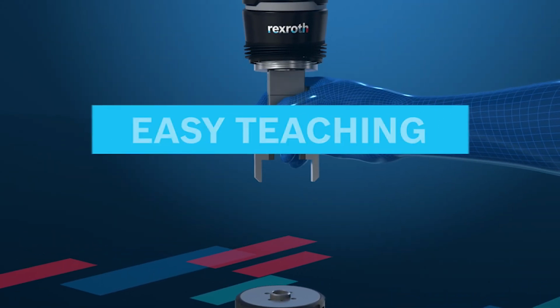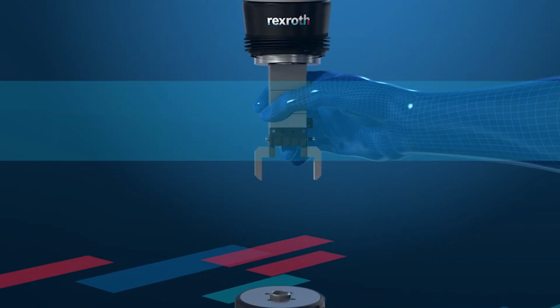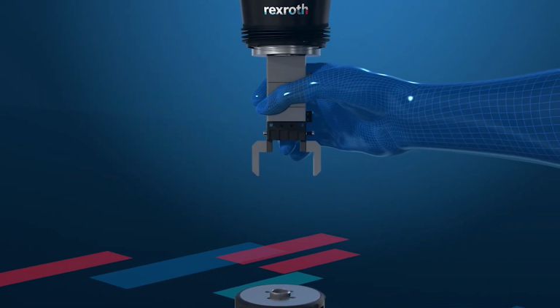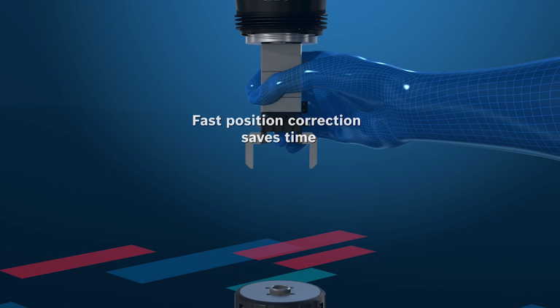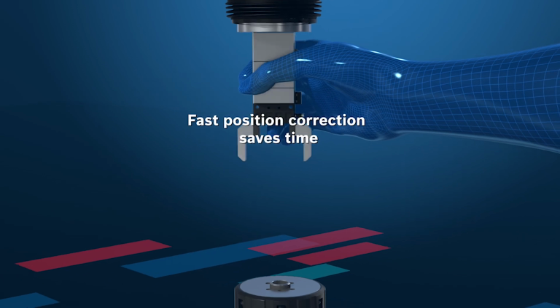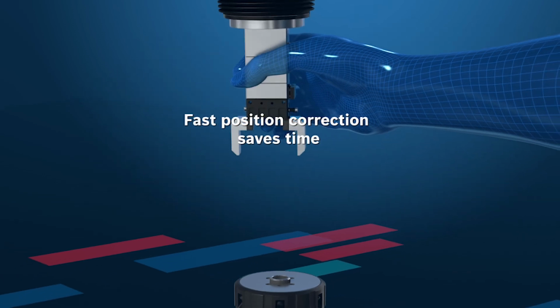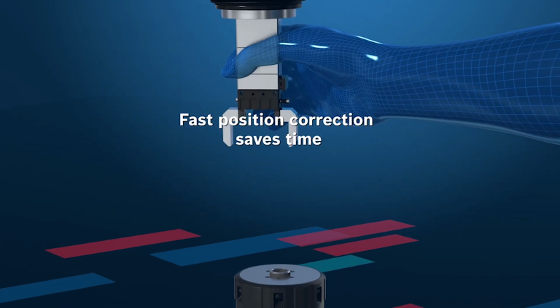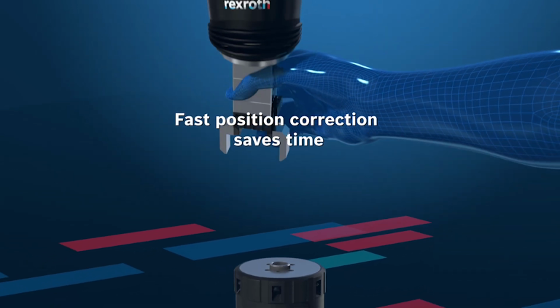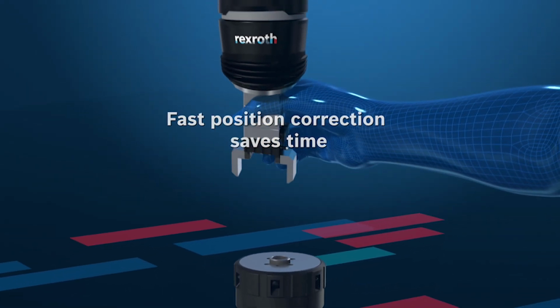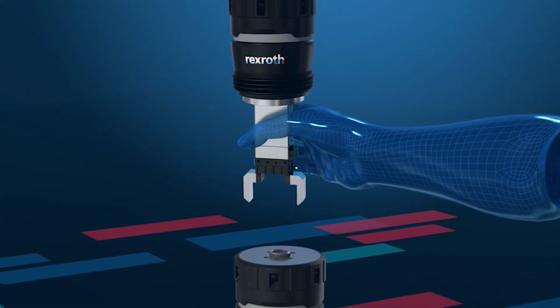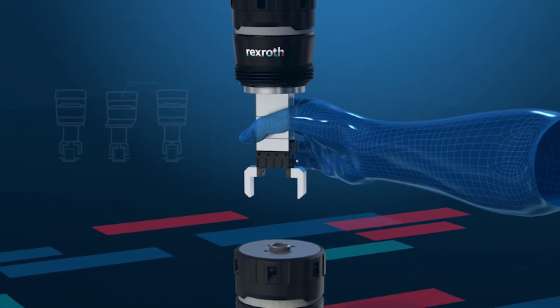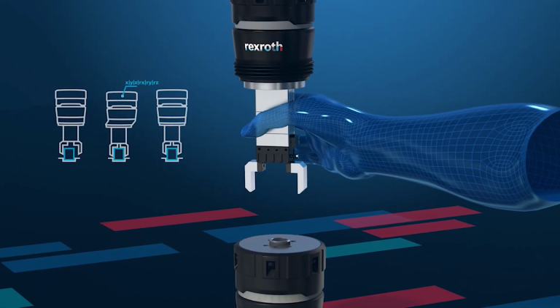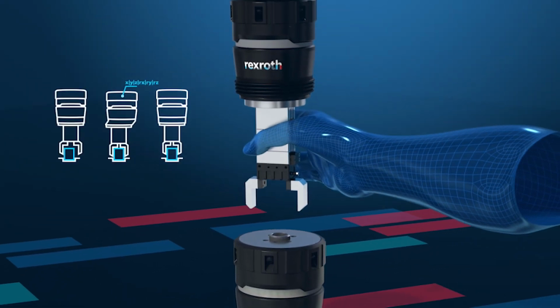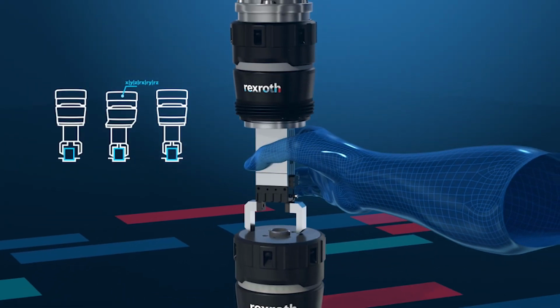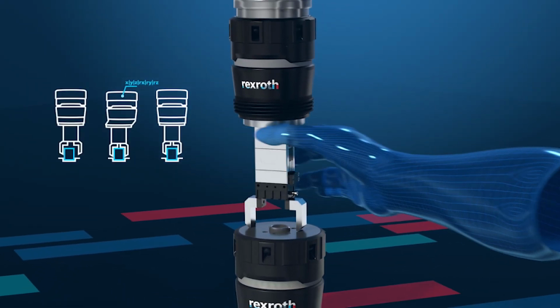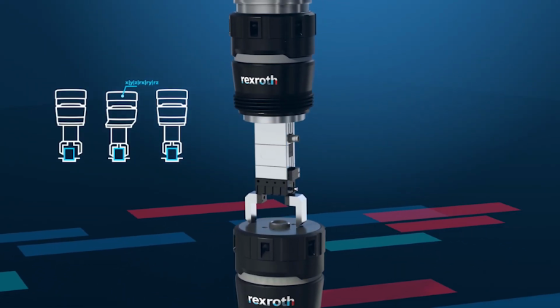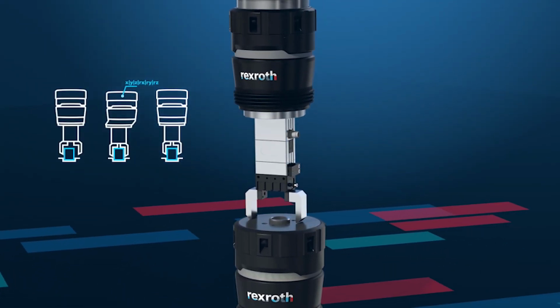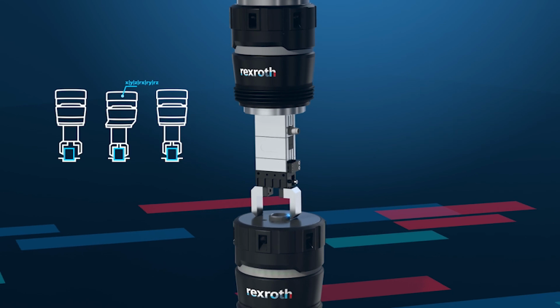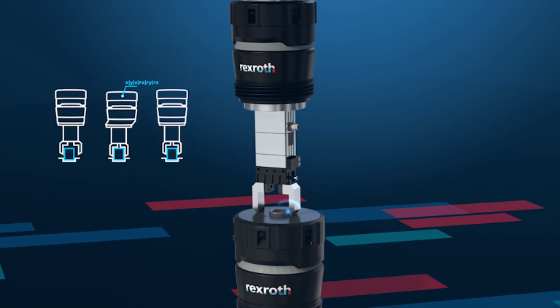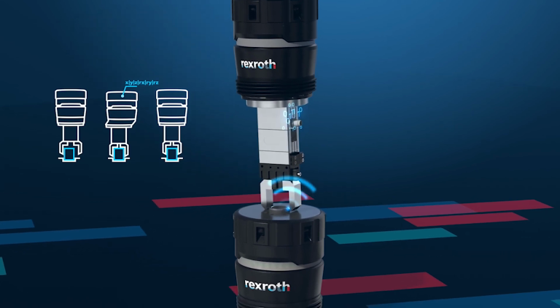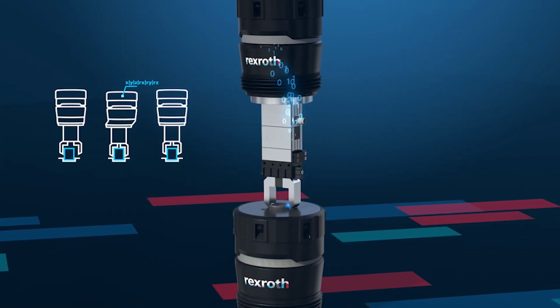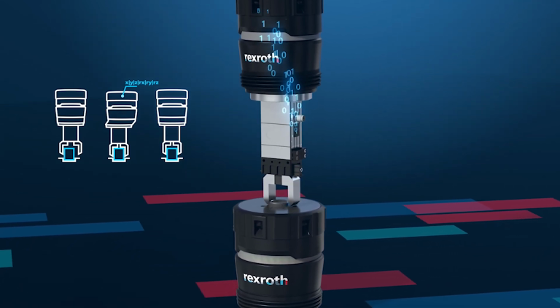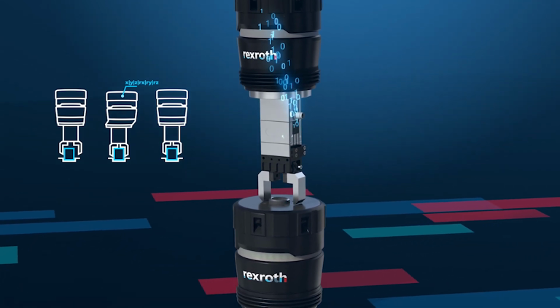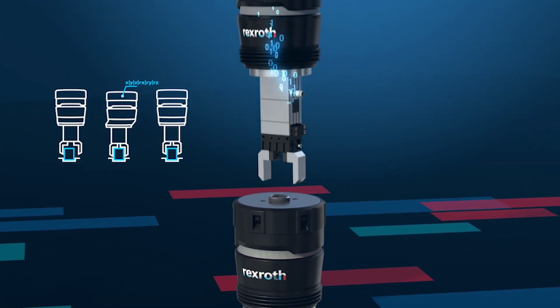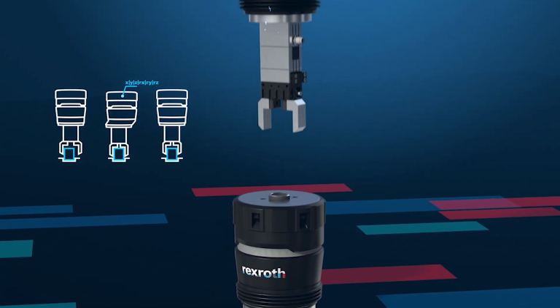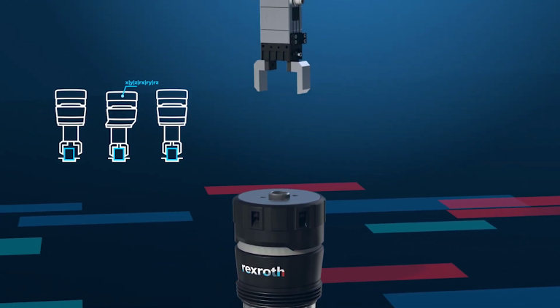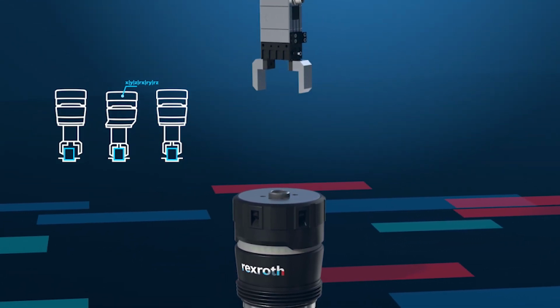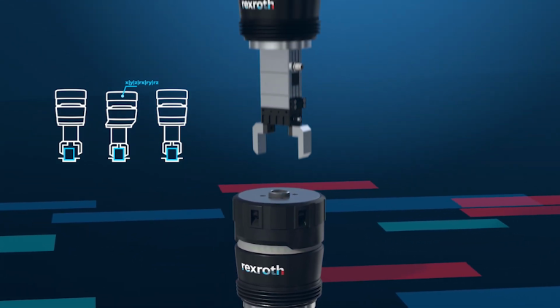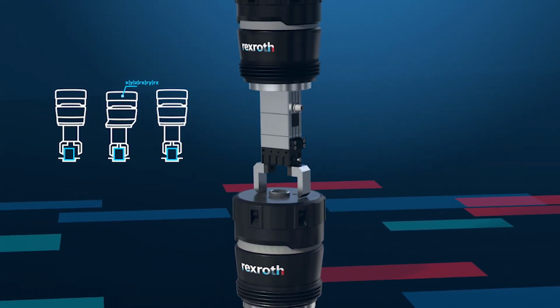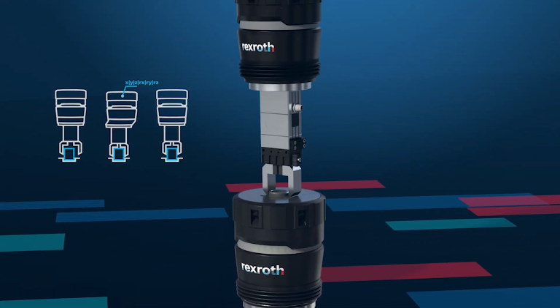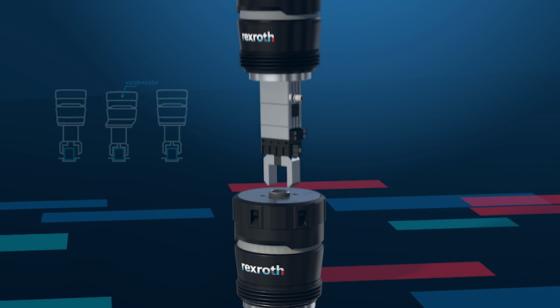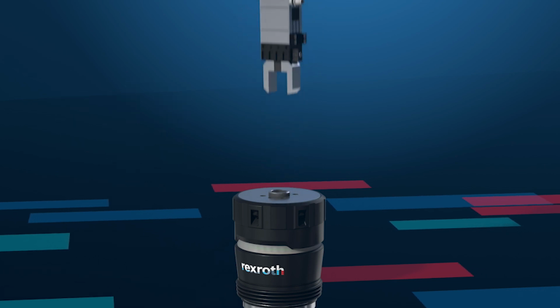After picking and placing, the compensation module can be returned to a zero position and locked with the electromechanical locking mechanism, thus allowing high travel dynamics.